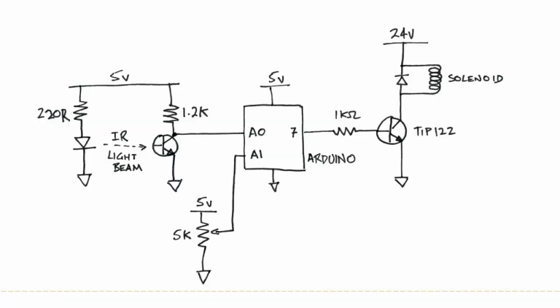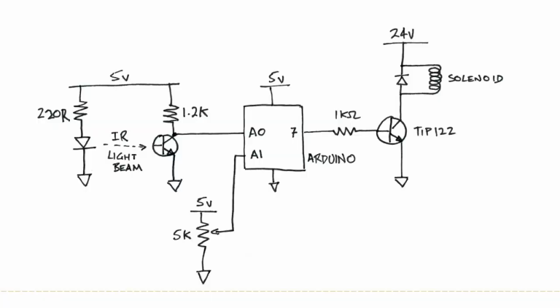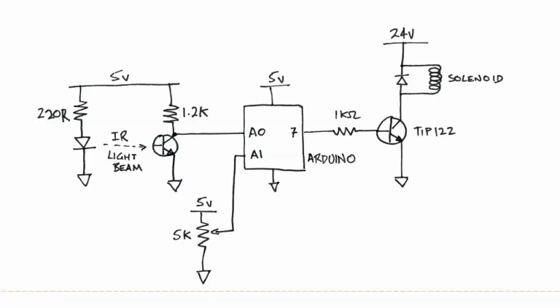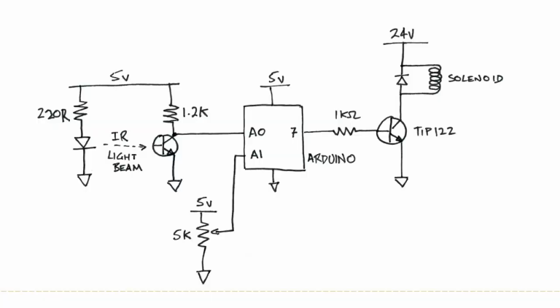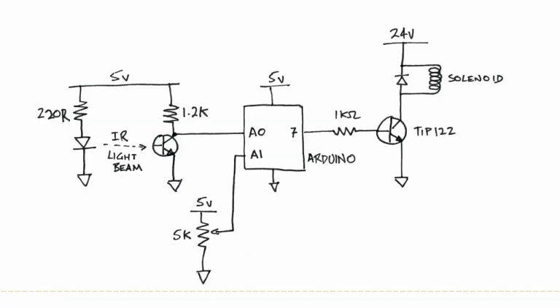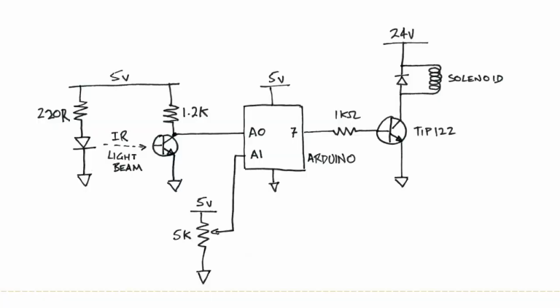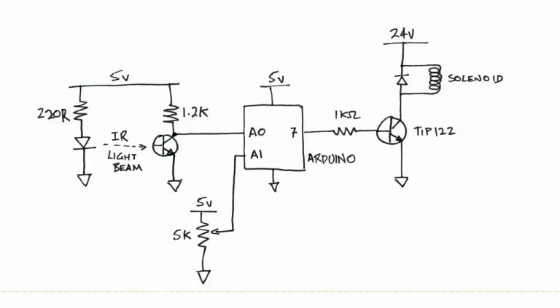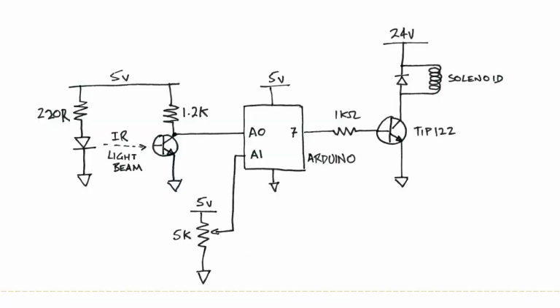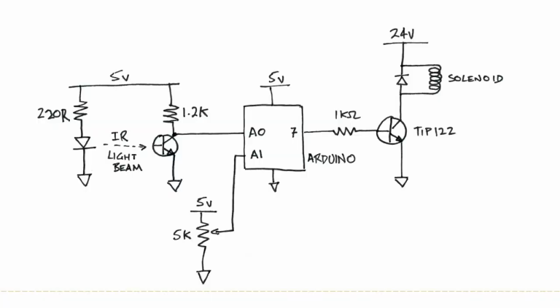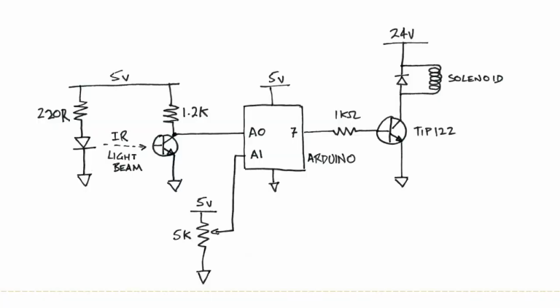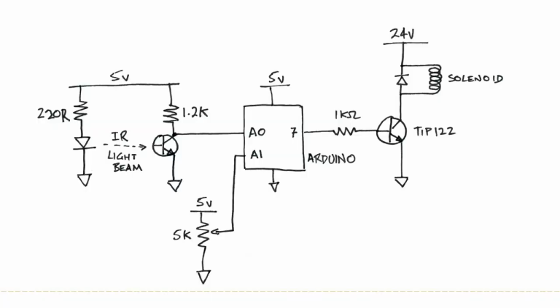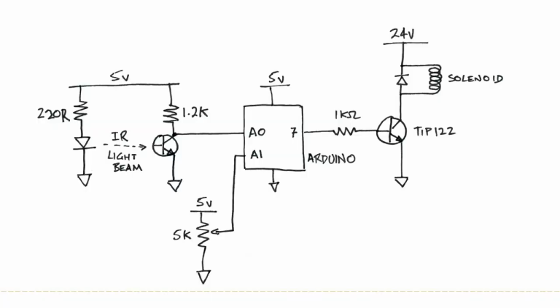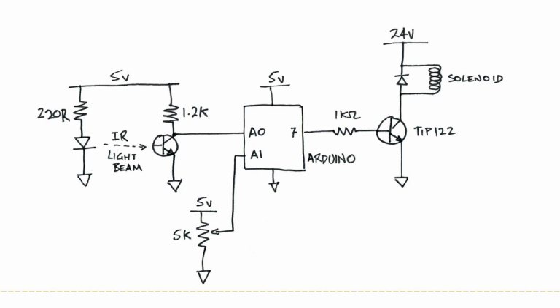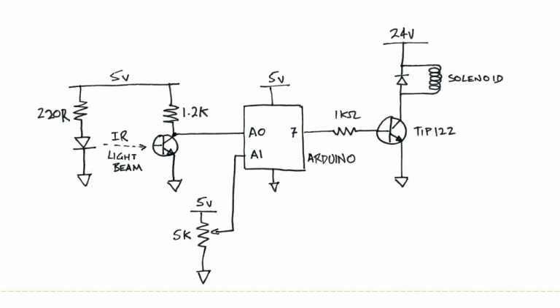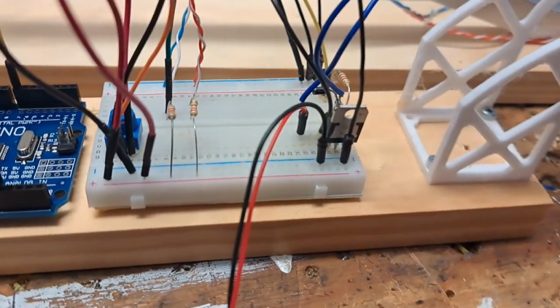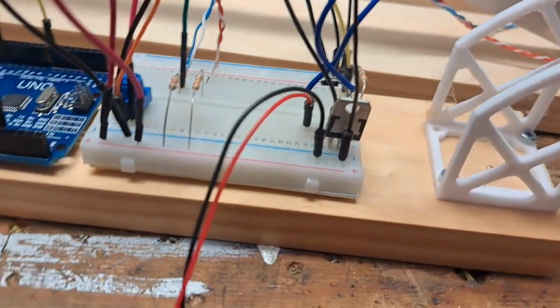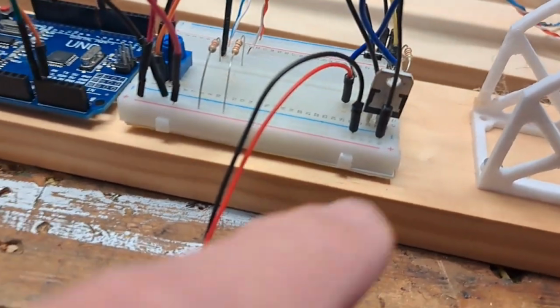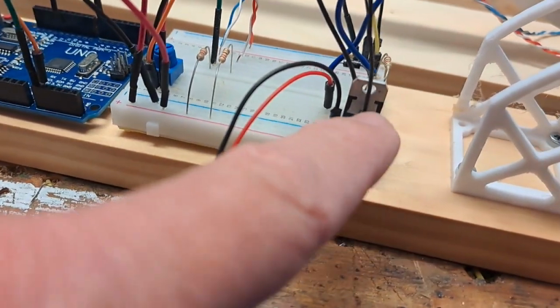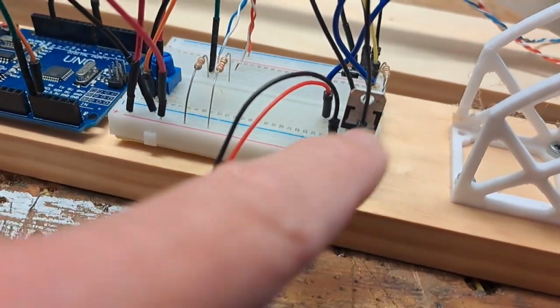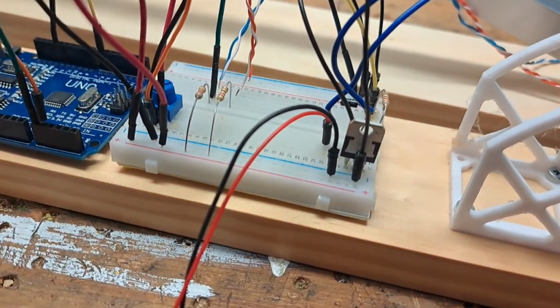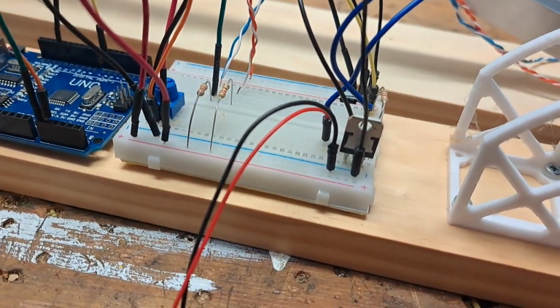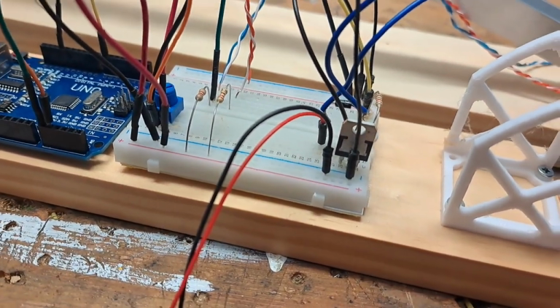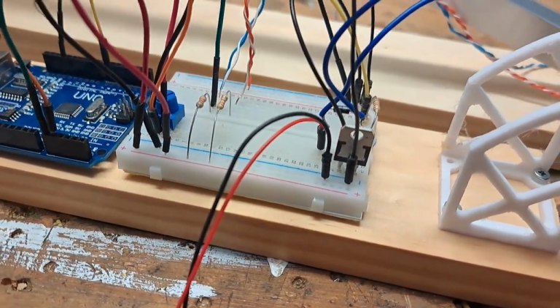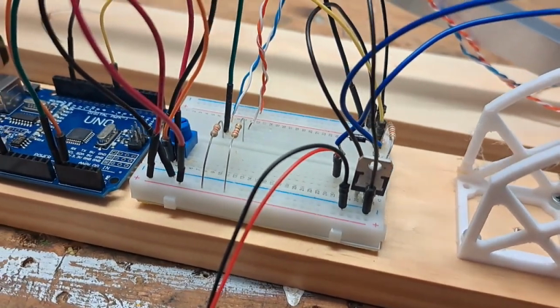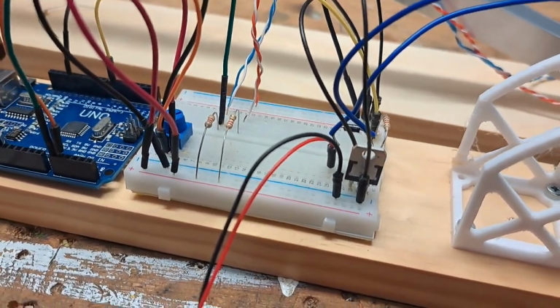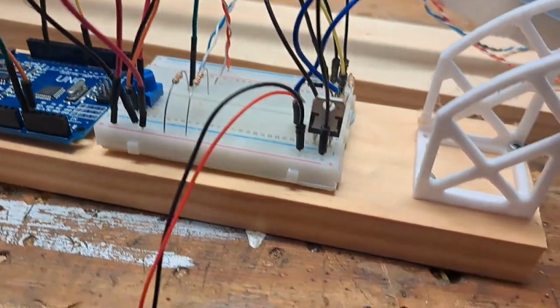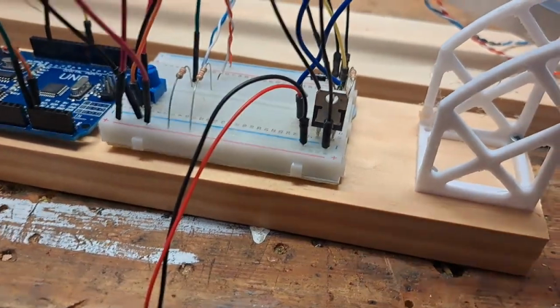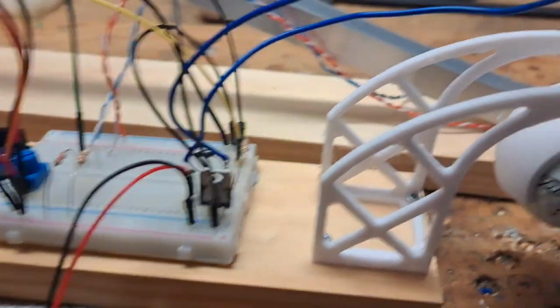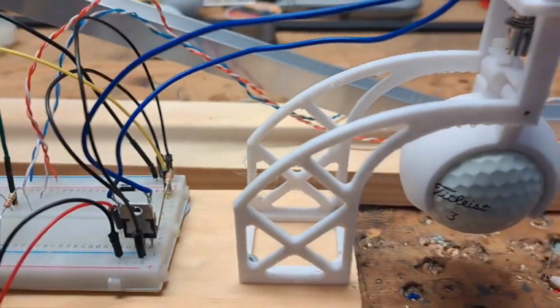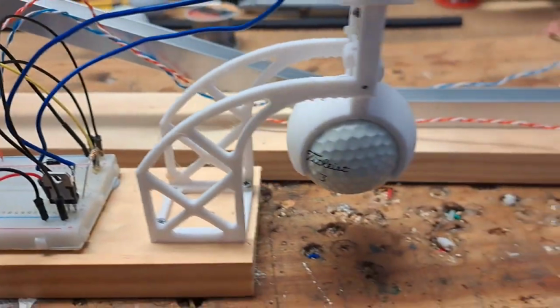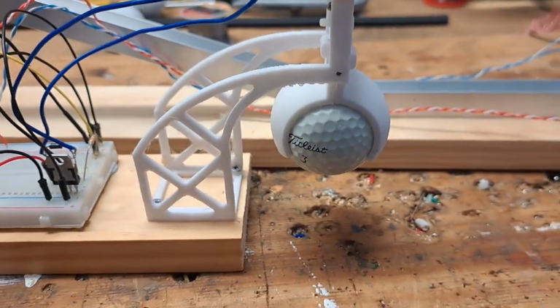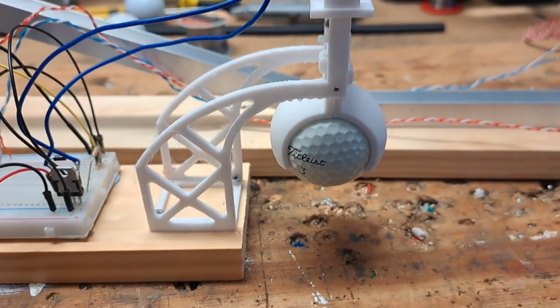I've got an Arduino there, just powered by a 9 volt battery, and over here I've got a power transistor to operate my drop mechanism.